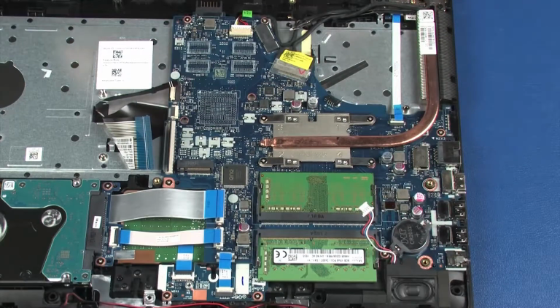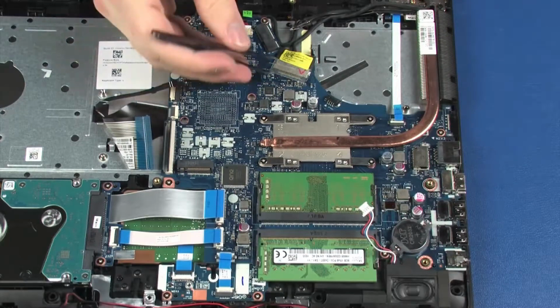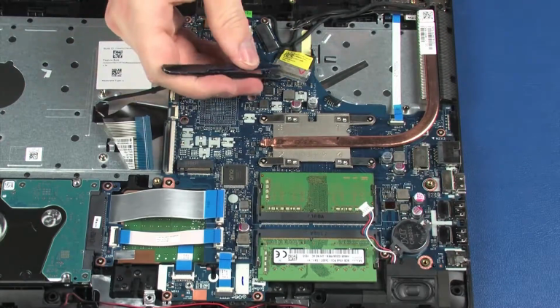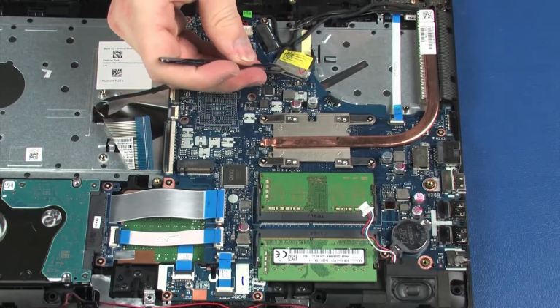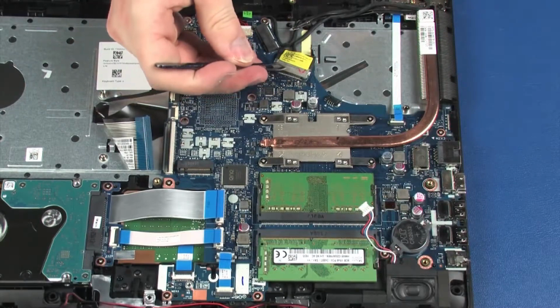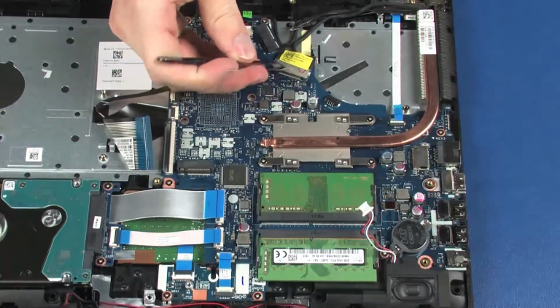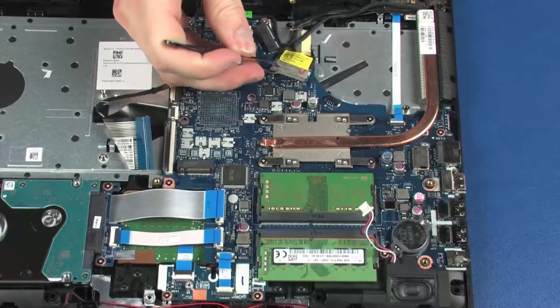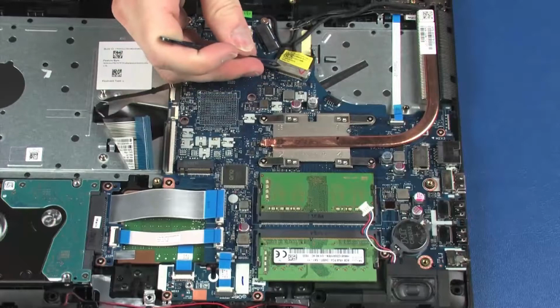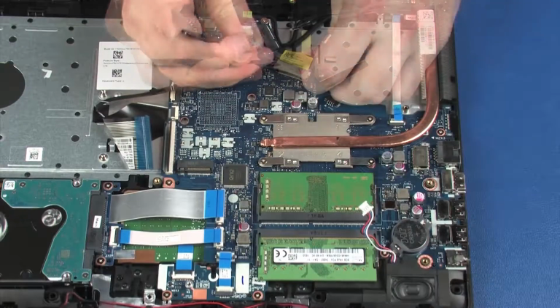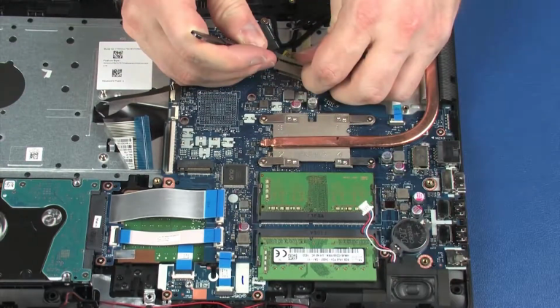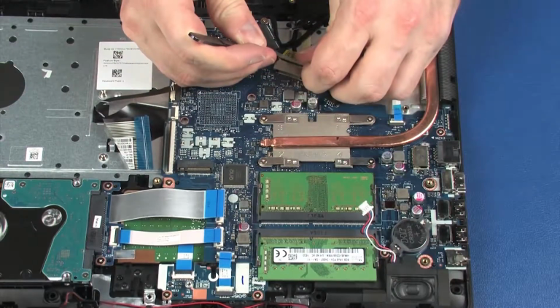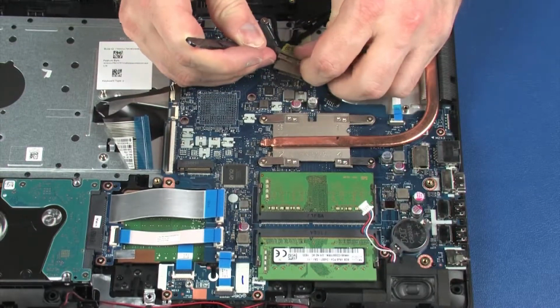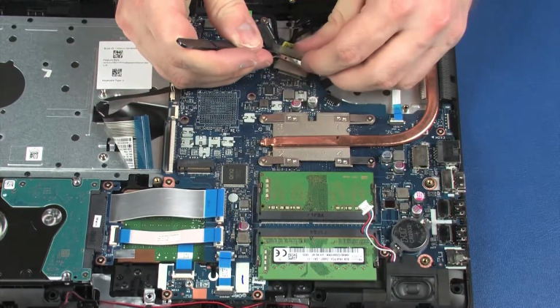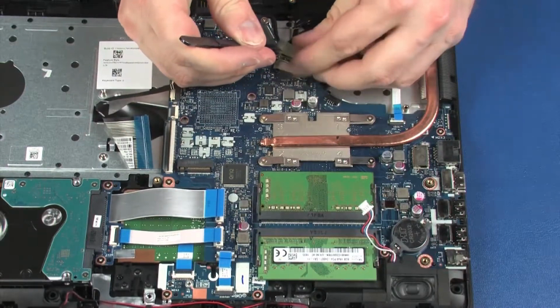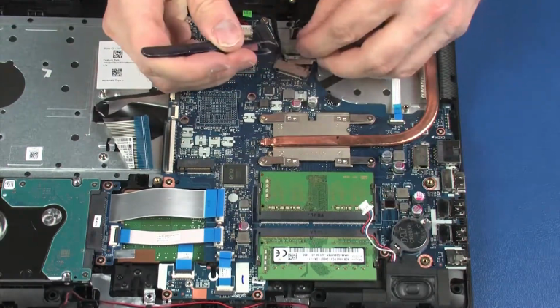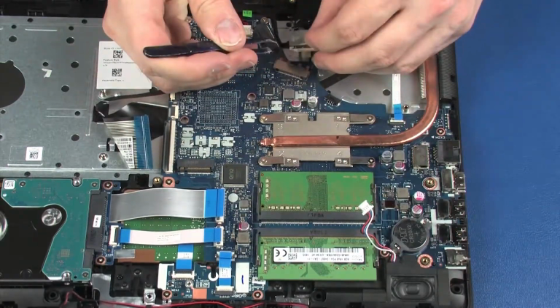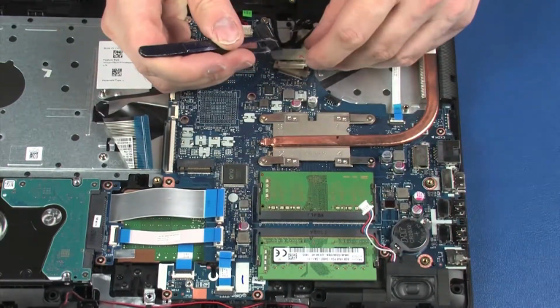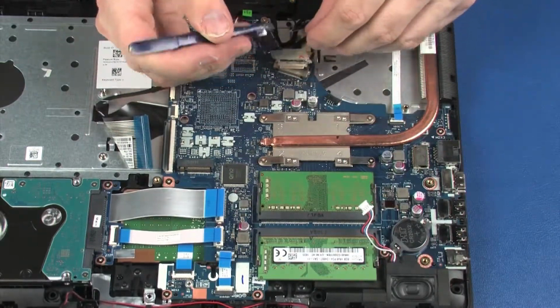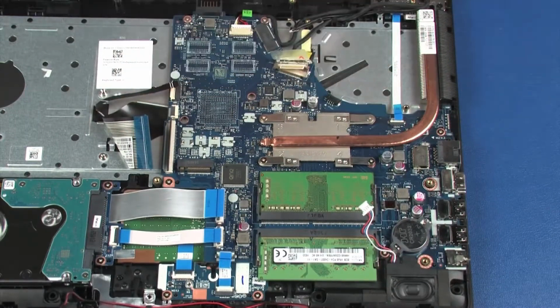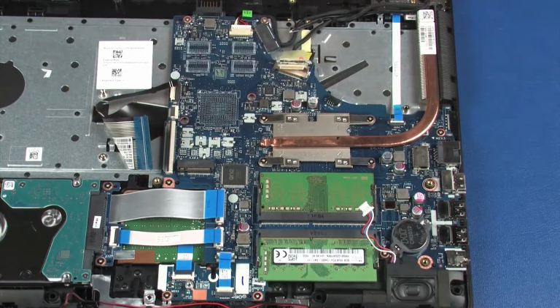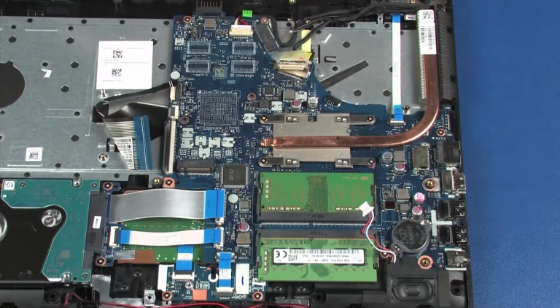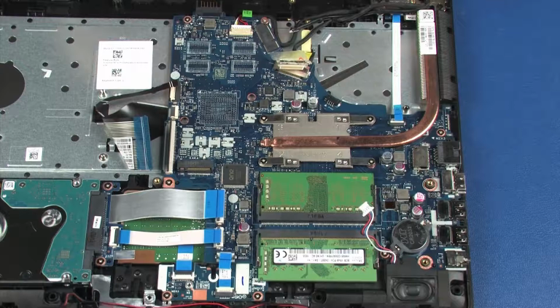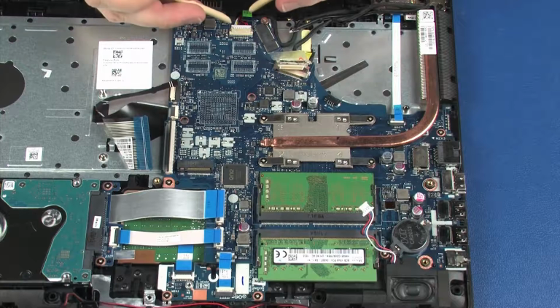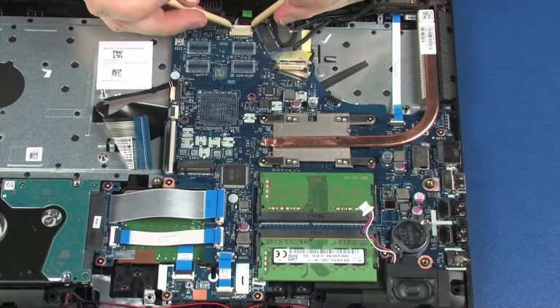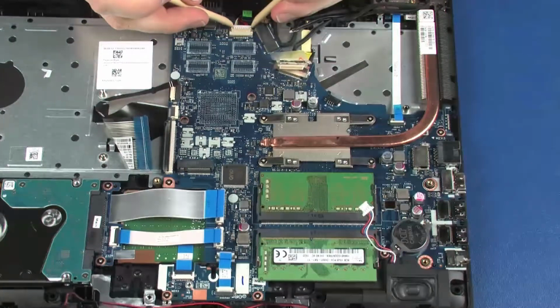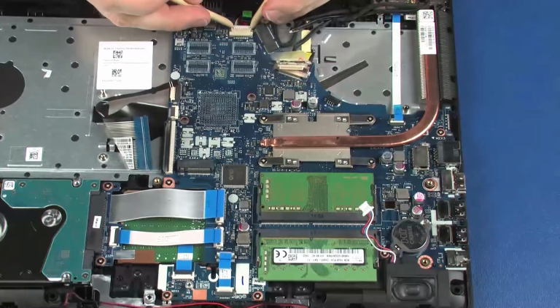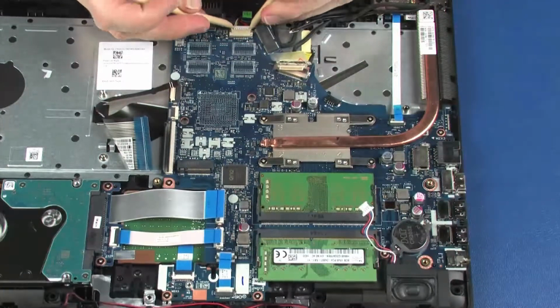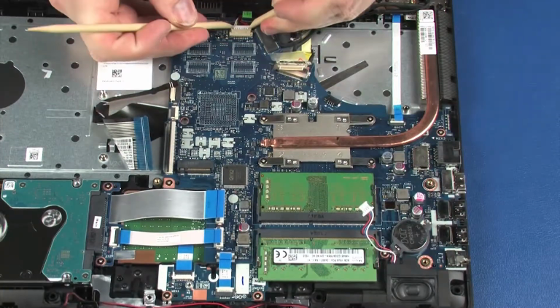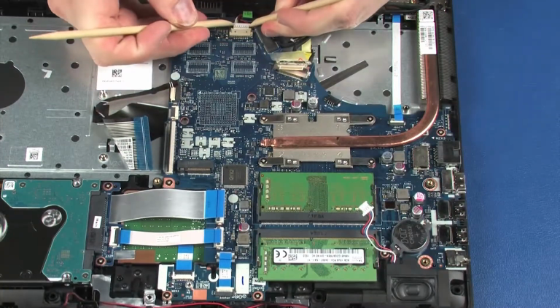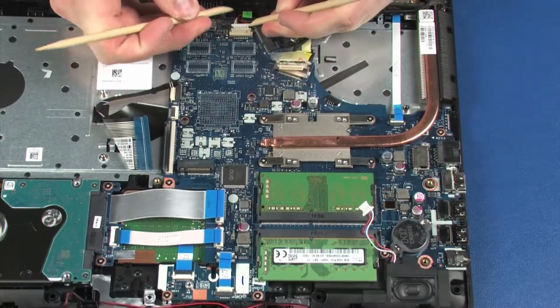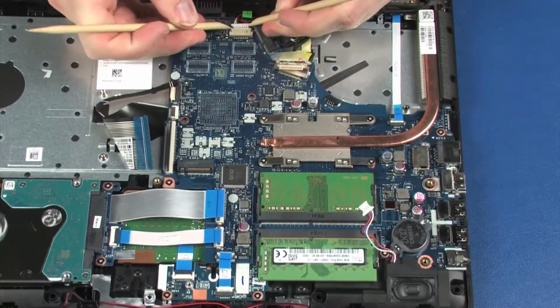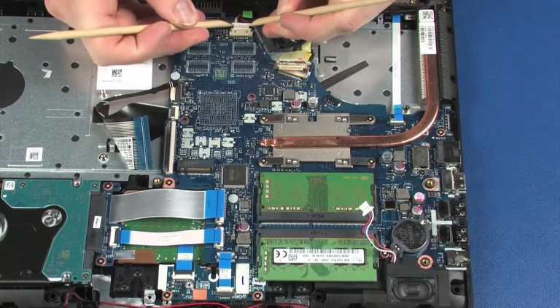Peel back the retention tape and disconnect the display panel cable from its connector on the system board. Disconnect the power connector cable from its connector on the system board.